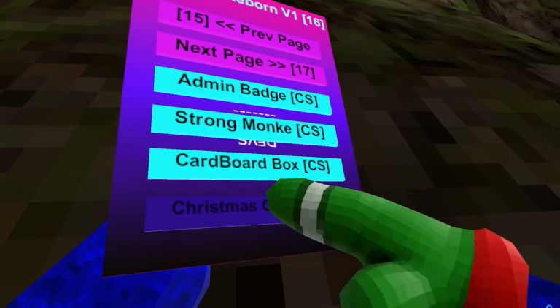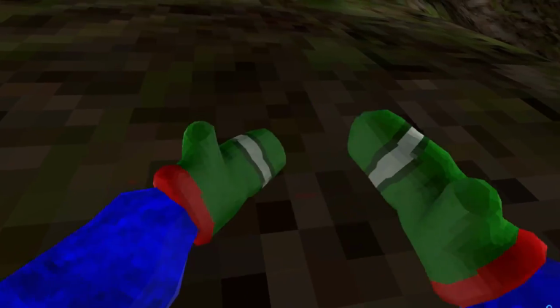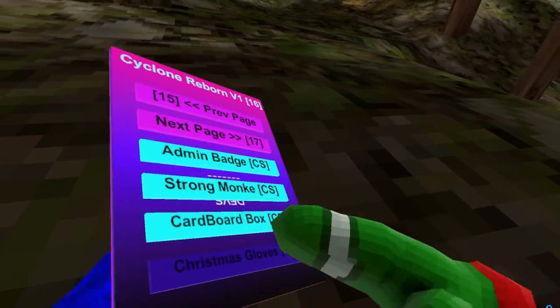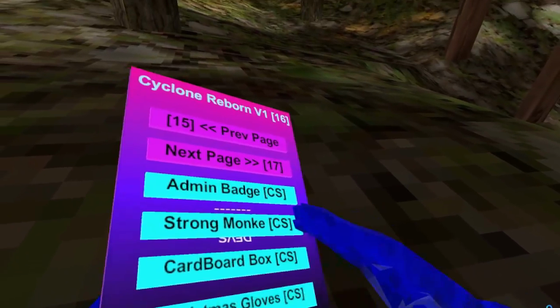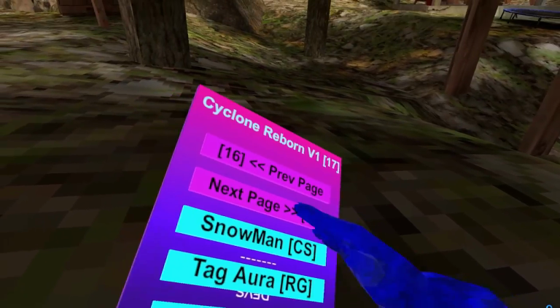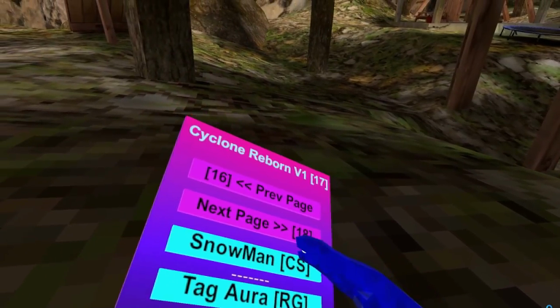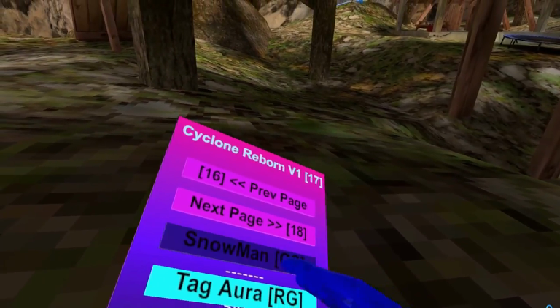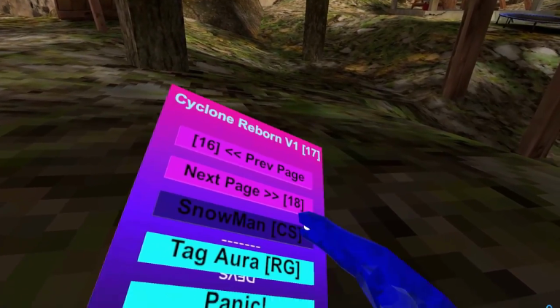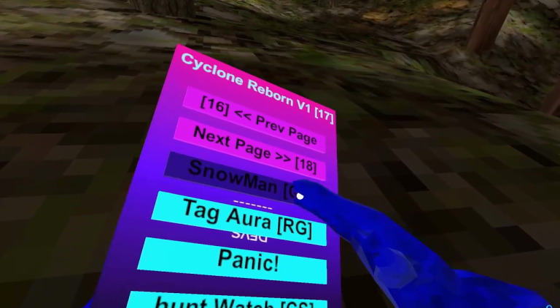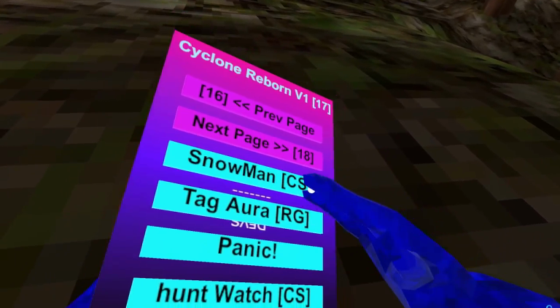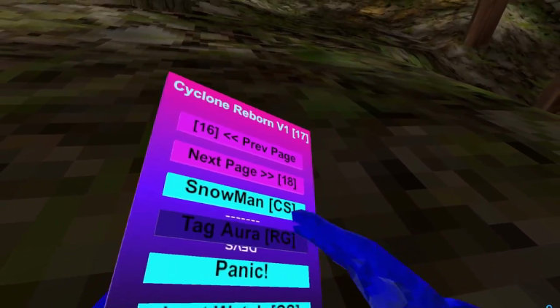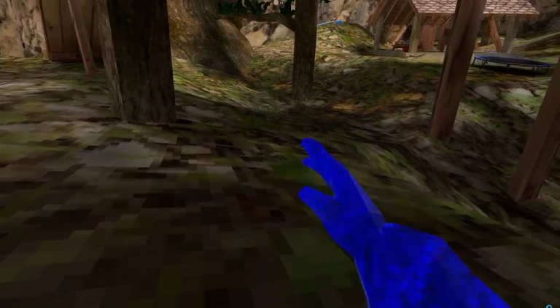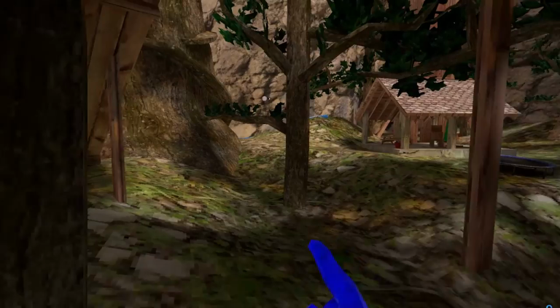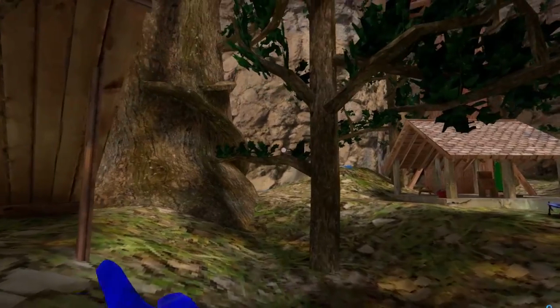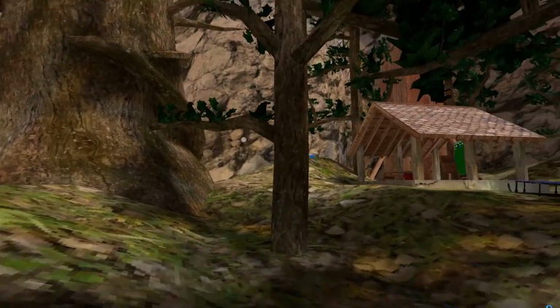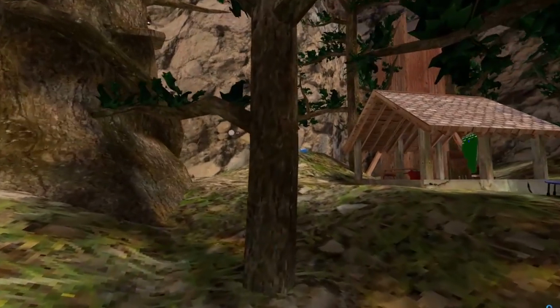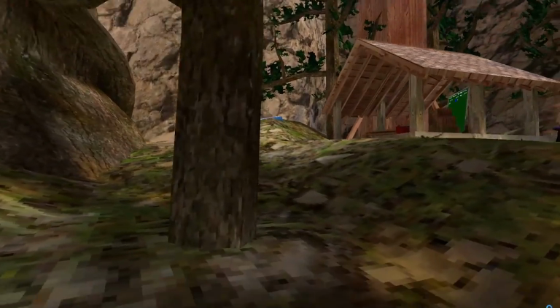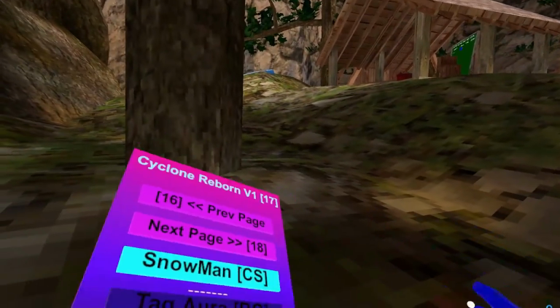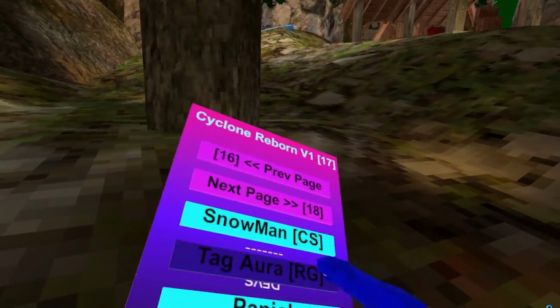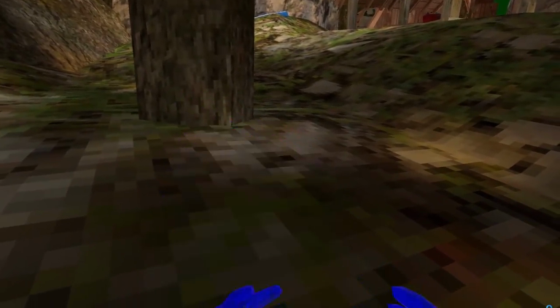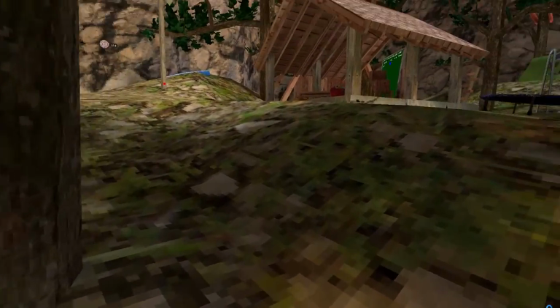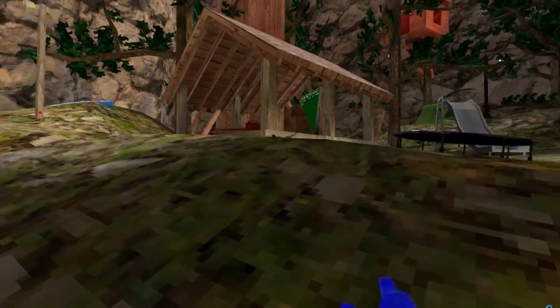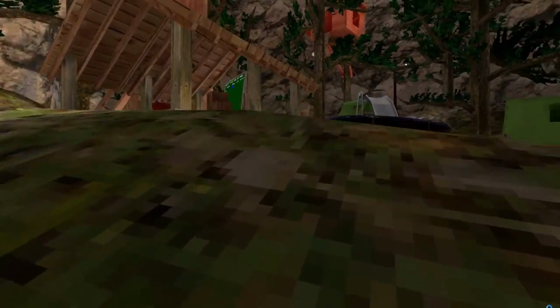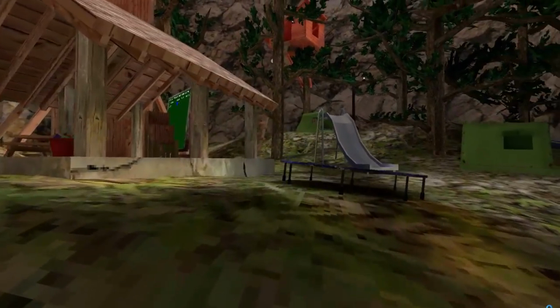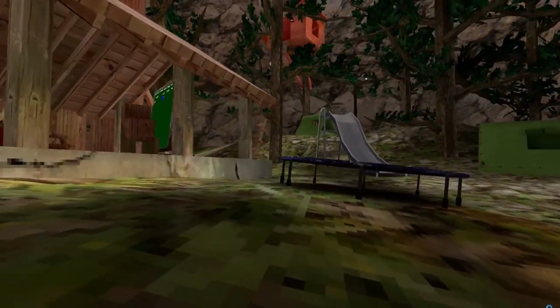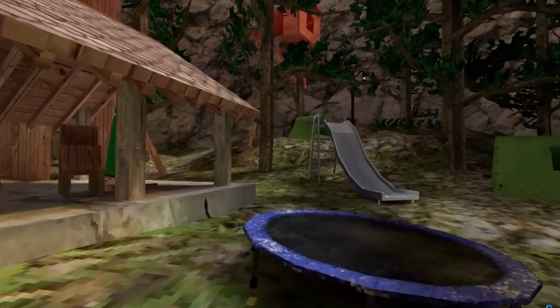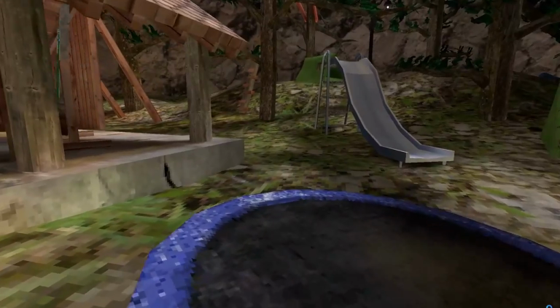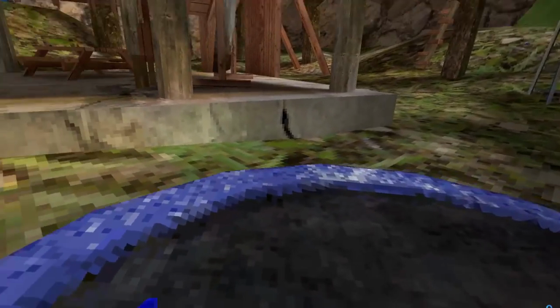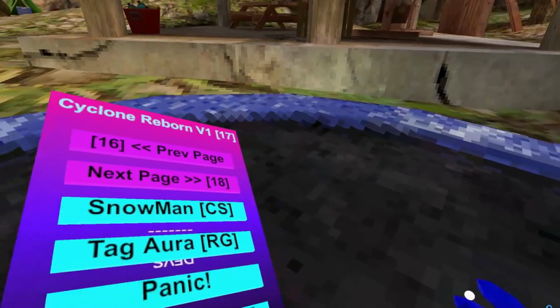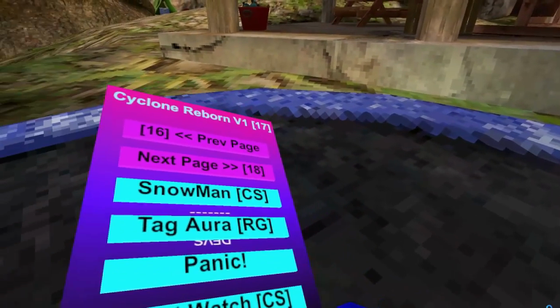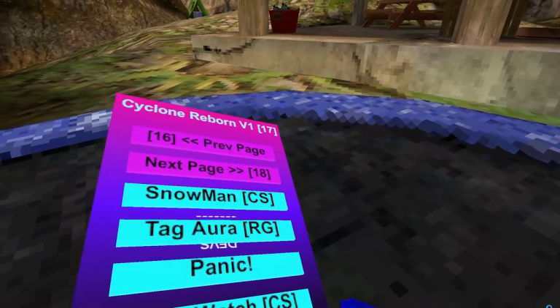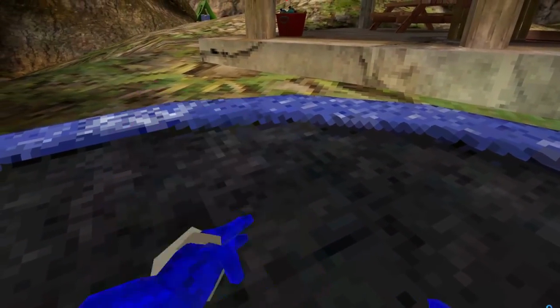Cardboard Box. Christmas Gloves. Snowman. Tiger — you press right grip and it tags everyone around you. Panic — it just deletes all your mods in the plugin folder and makes you leave the game.